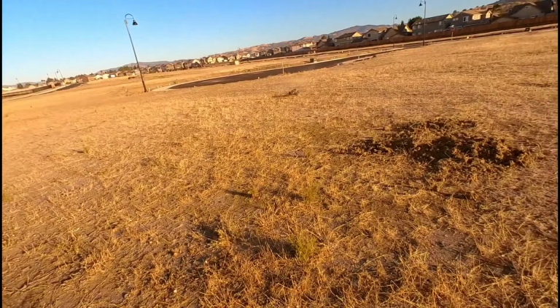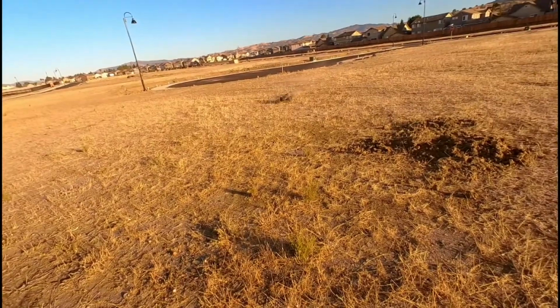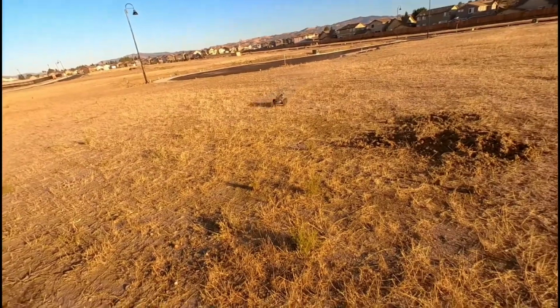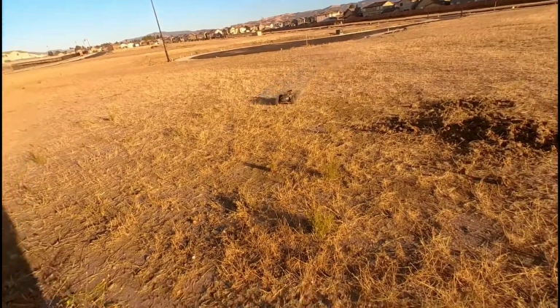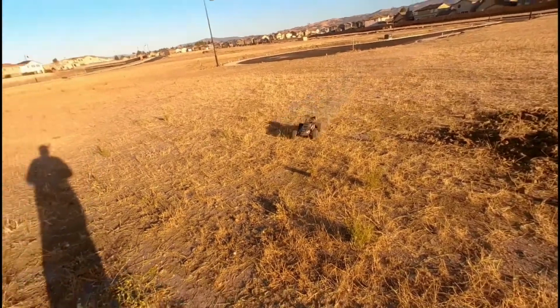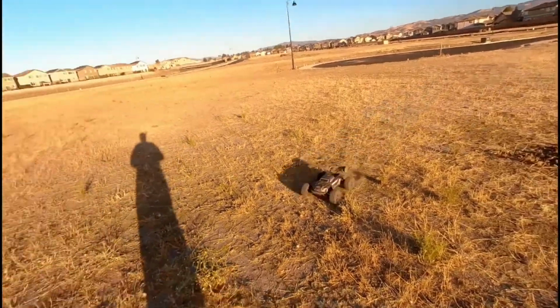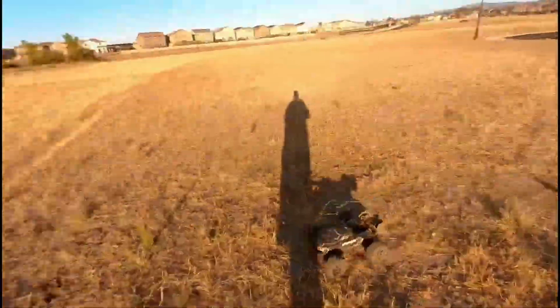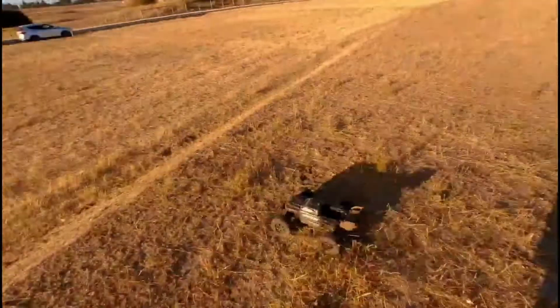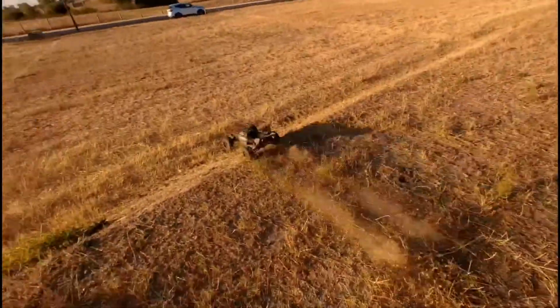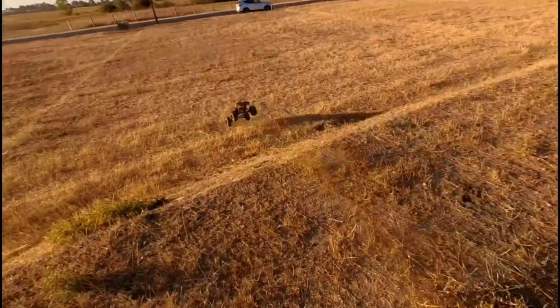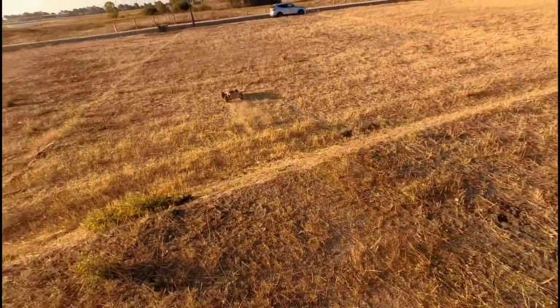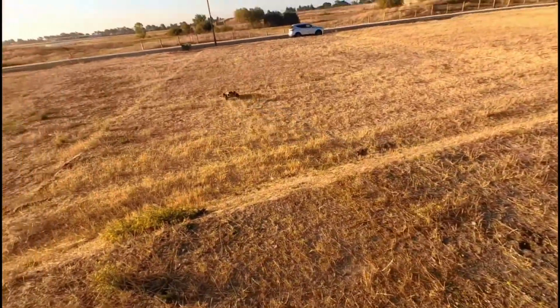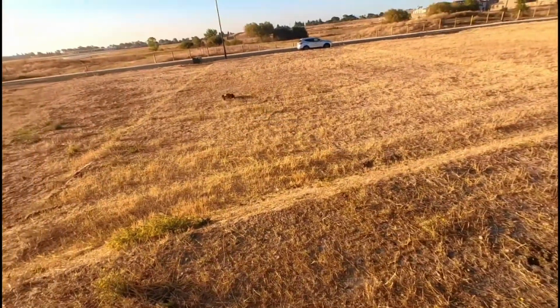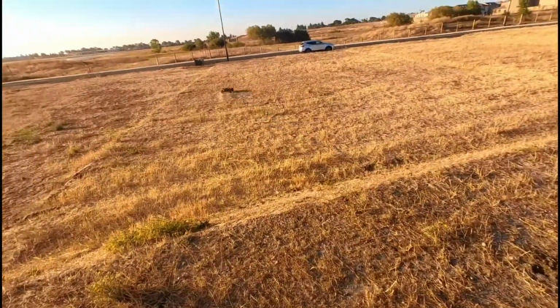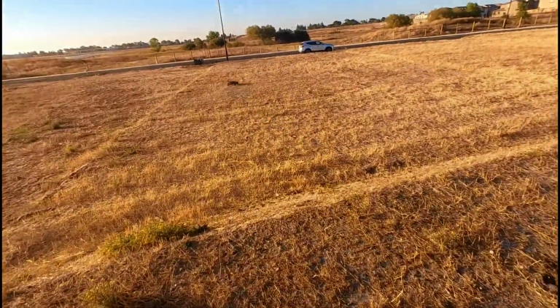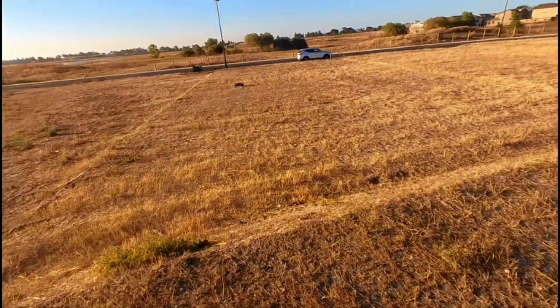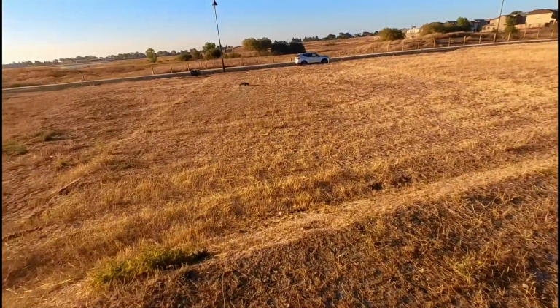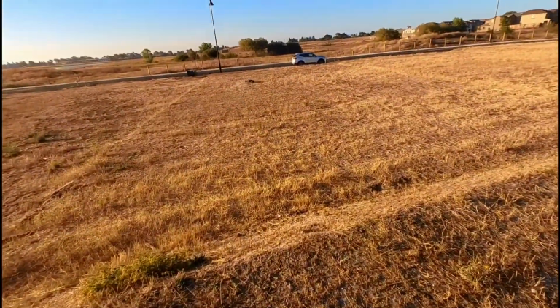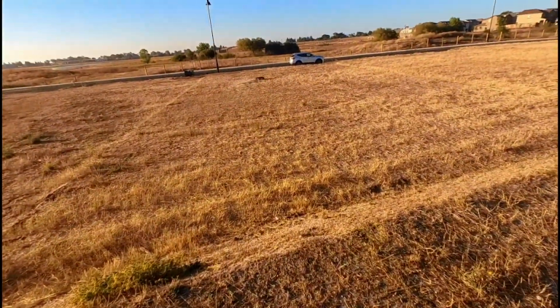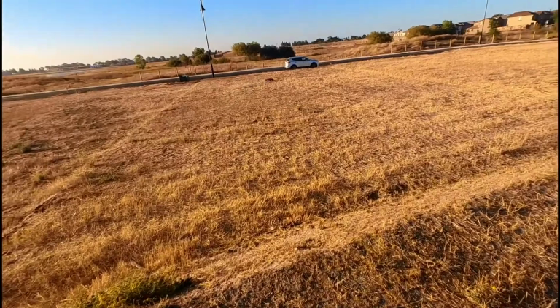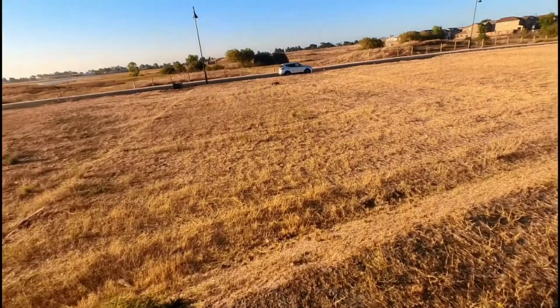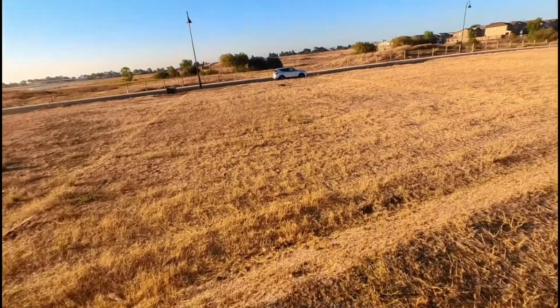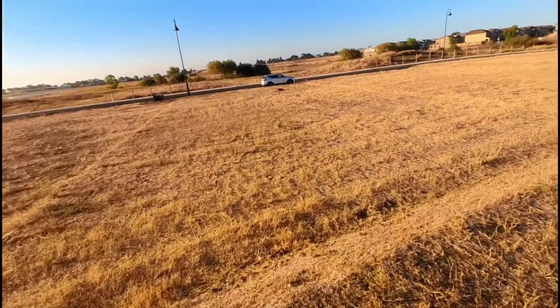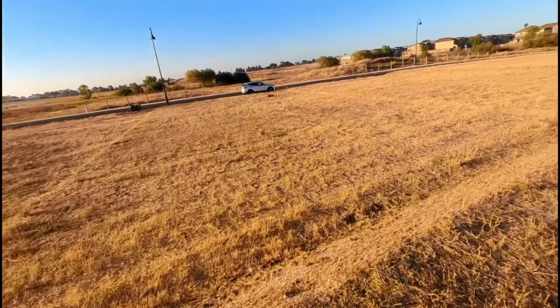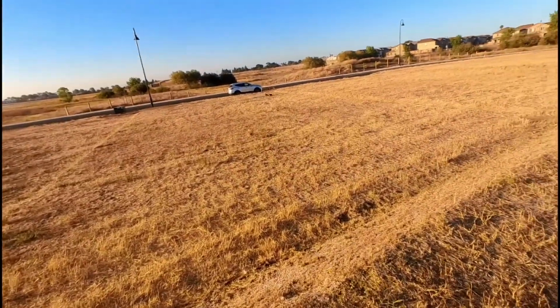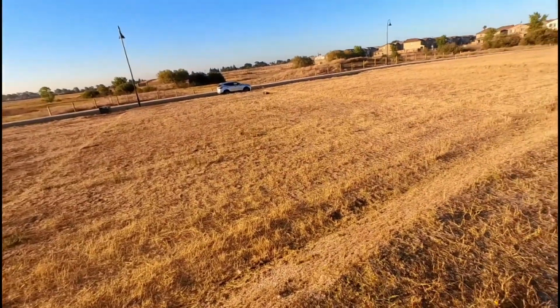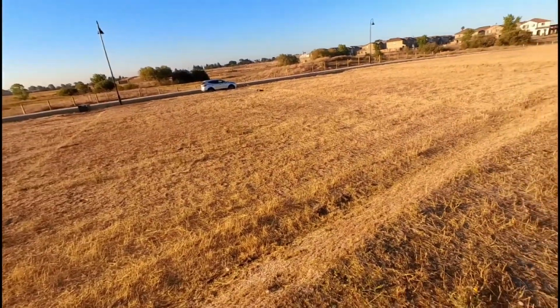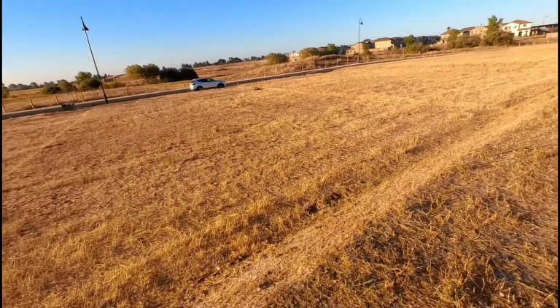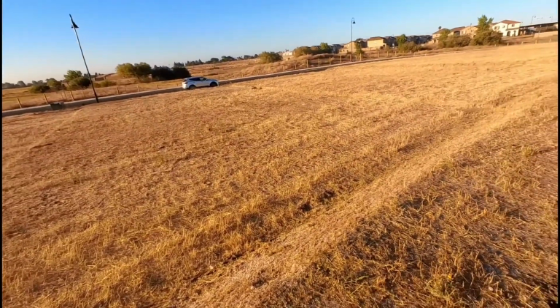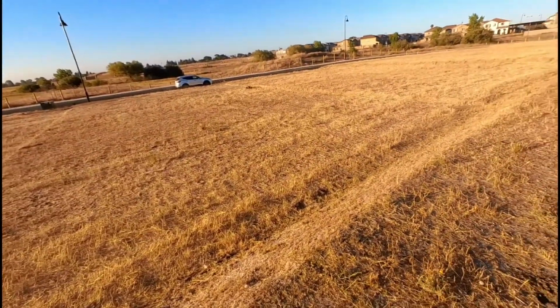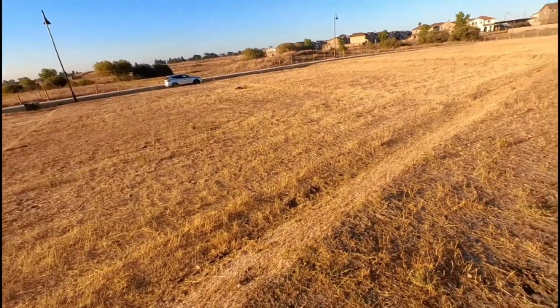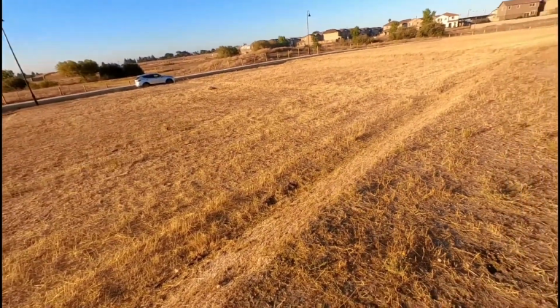I'm not gonna lie, that front flip was a panic, but I pulled it off — surprisingly!